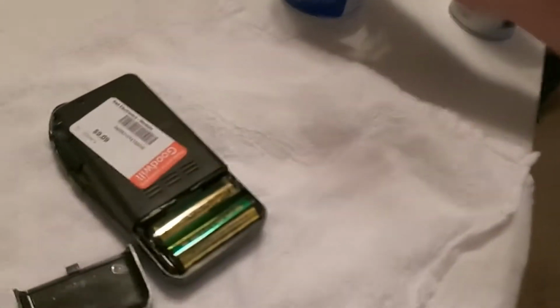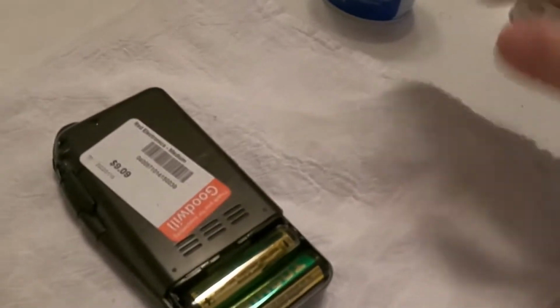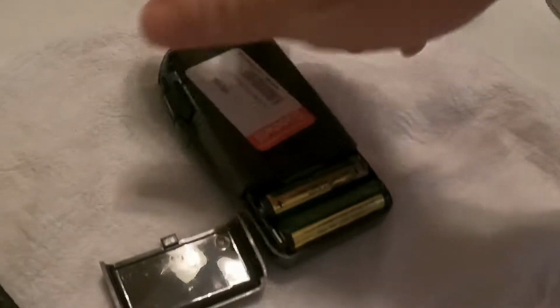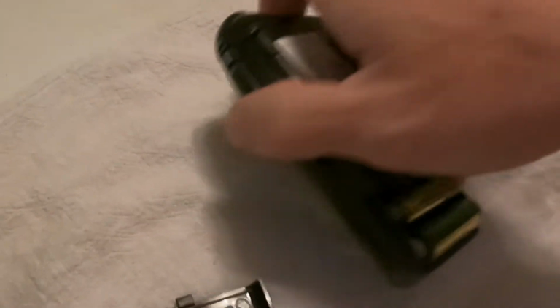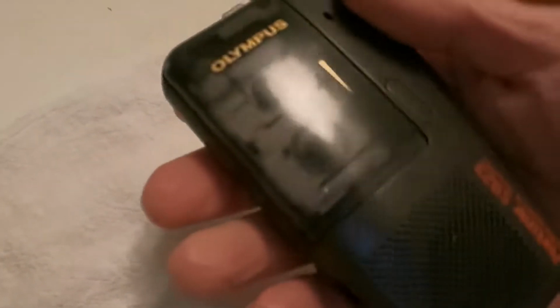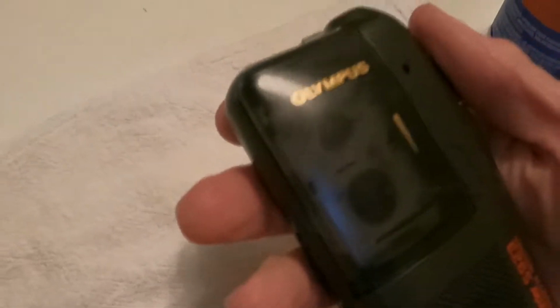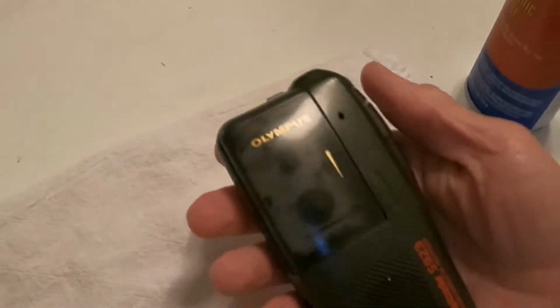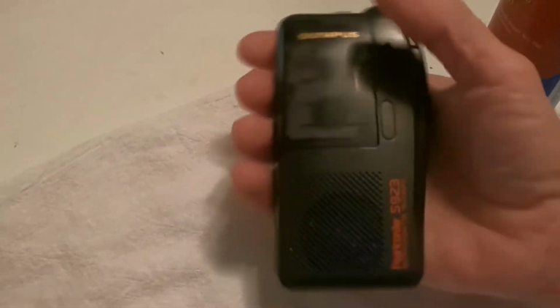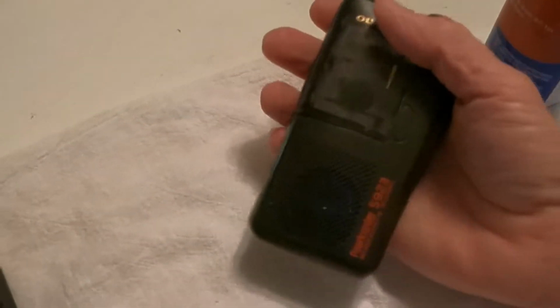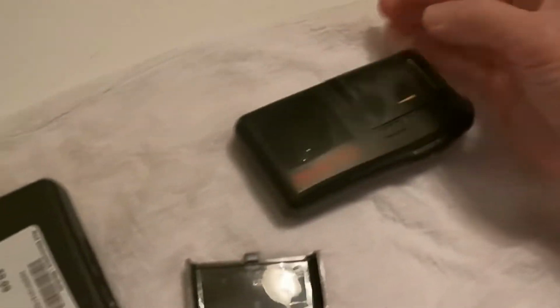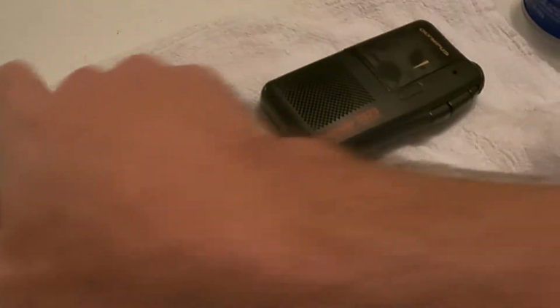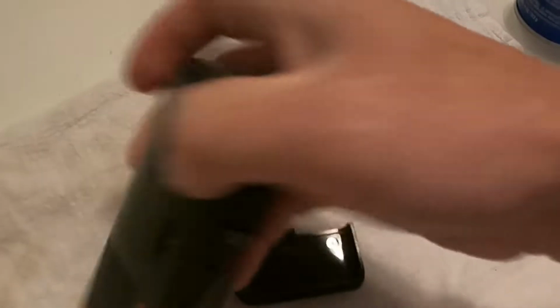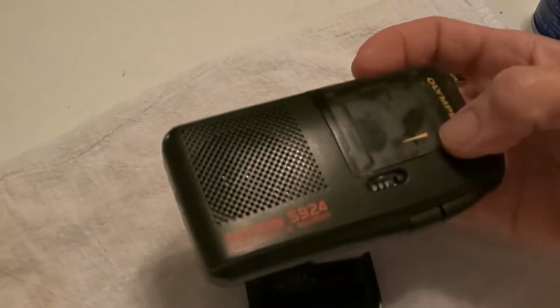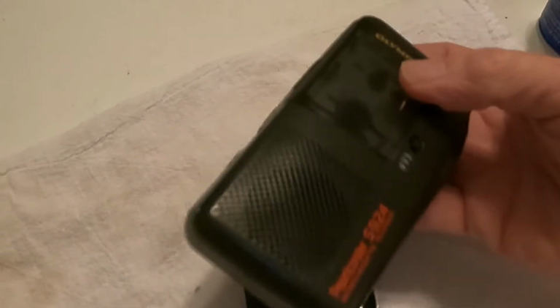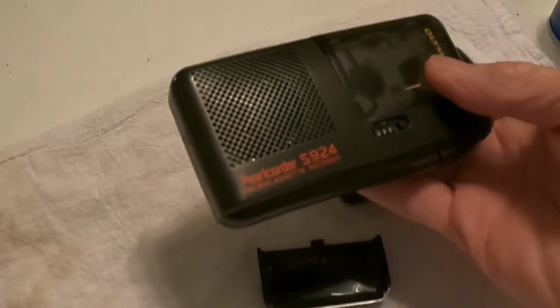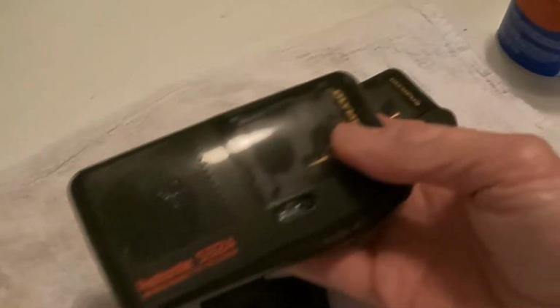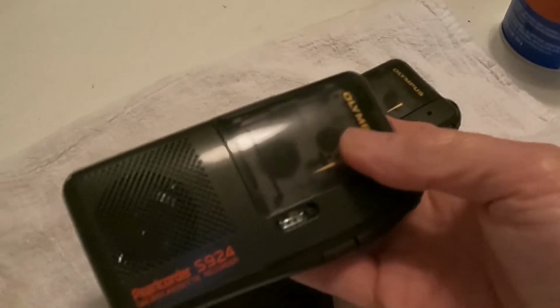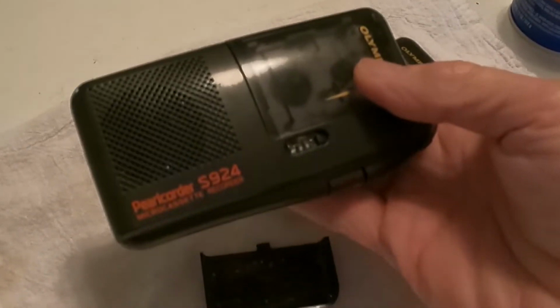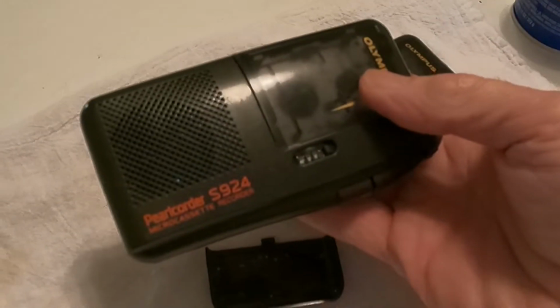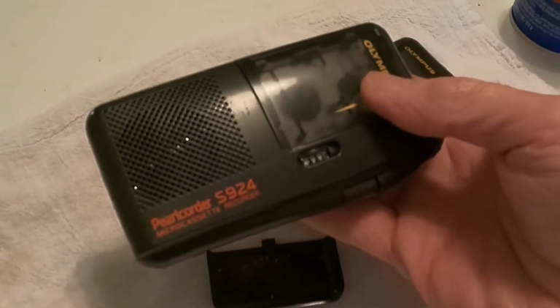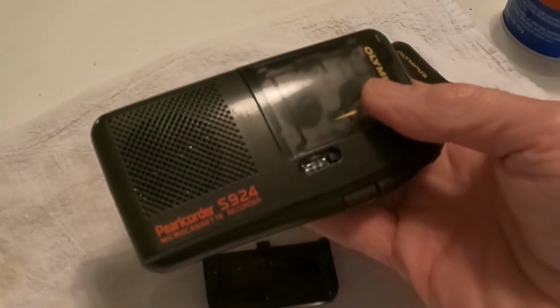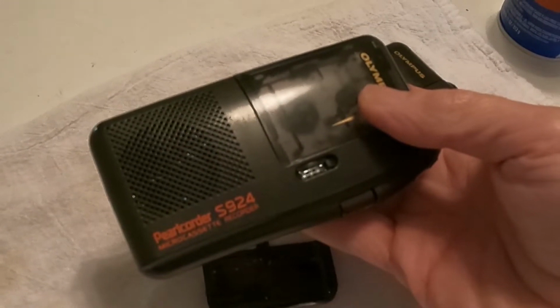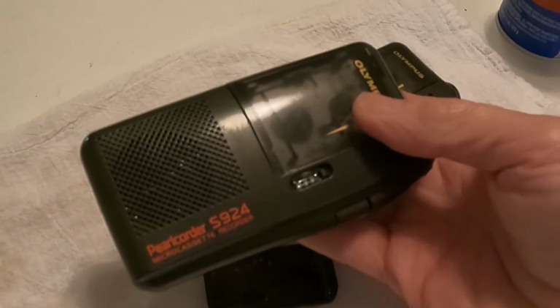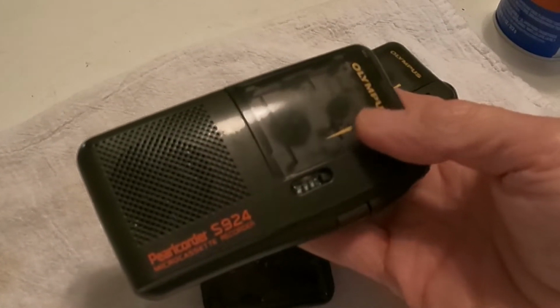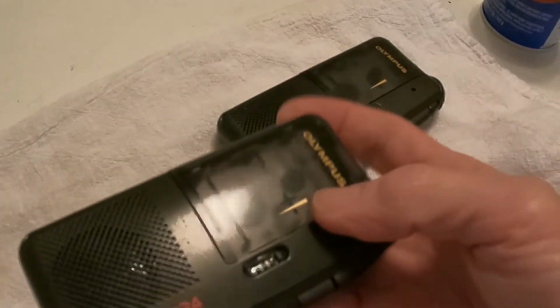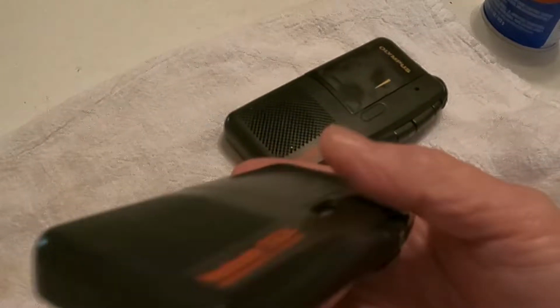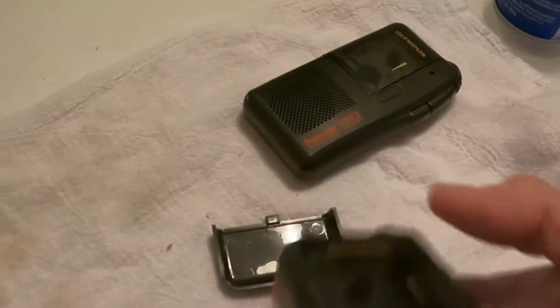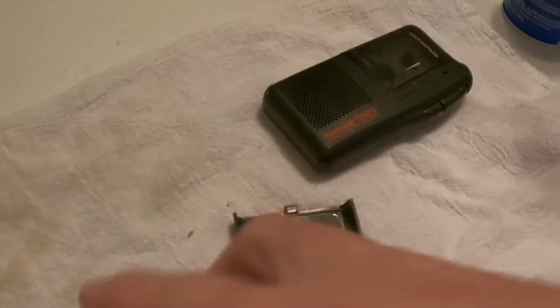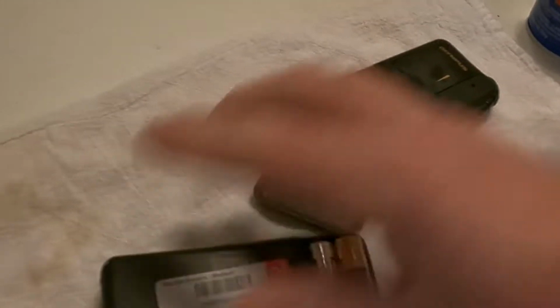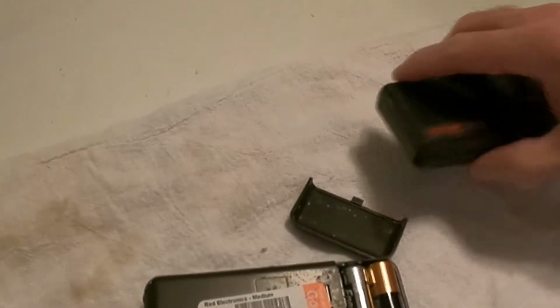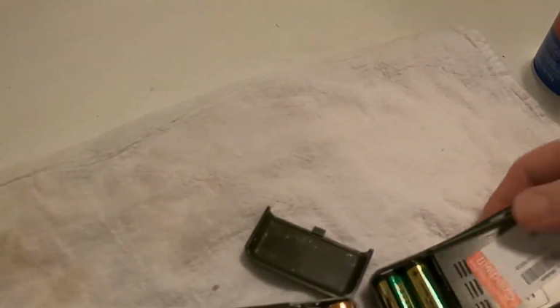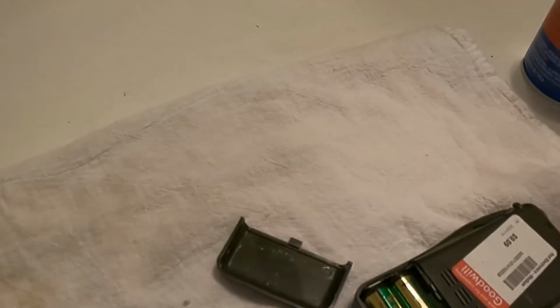I got both of these for 50% off at Goodwill. So if they work we're in good shape, and if we can clean these battery compartments up it'll be really nice, but we gotta see if this is gonna work.